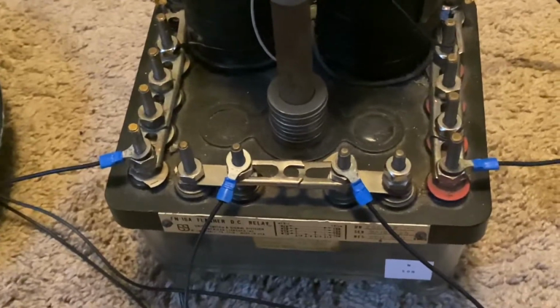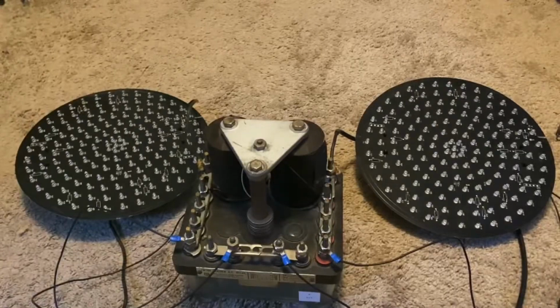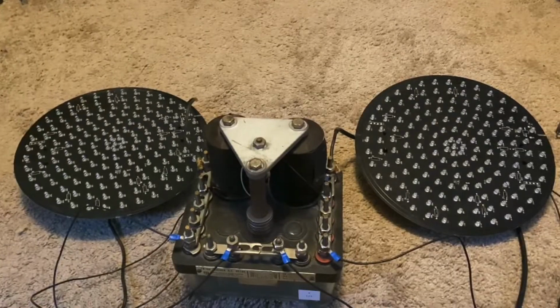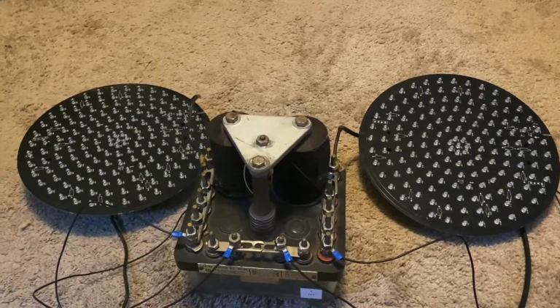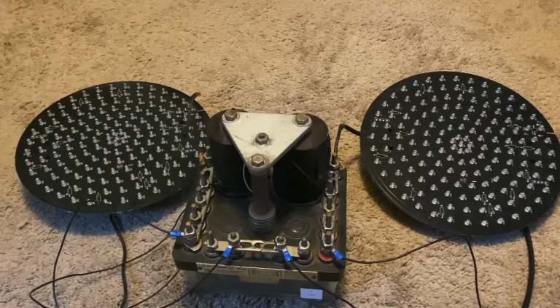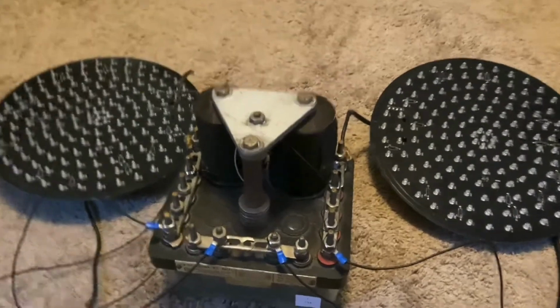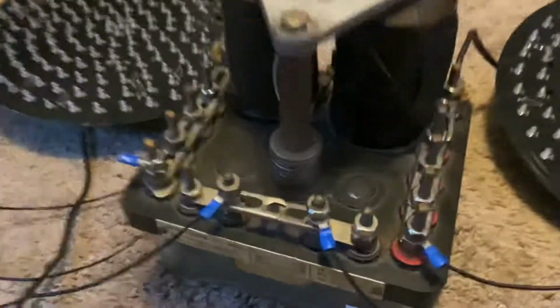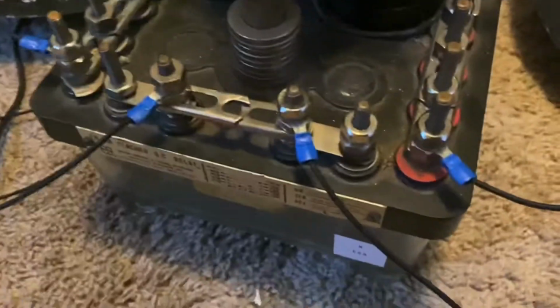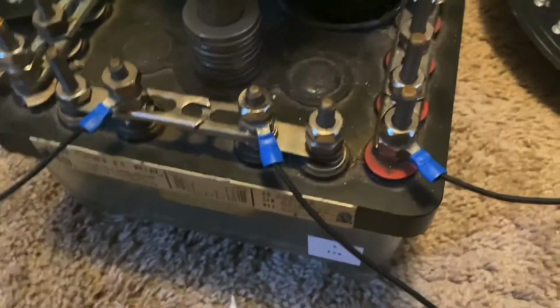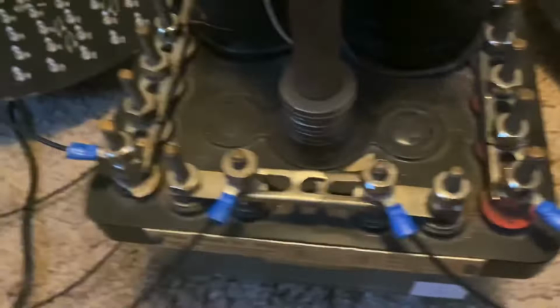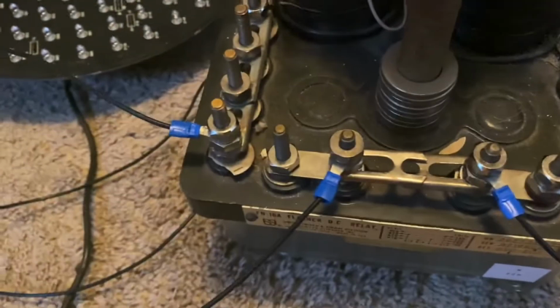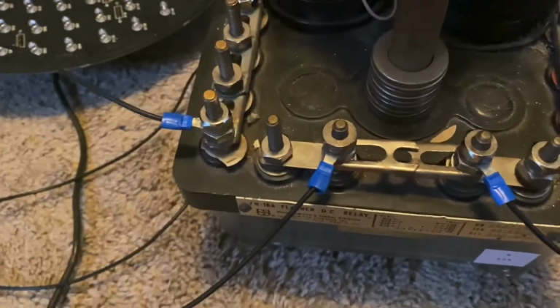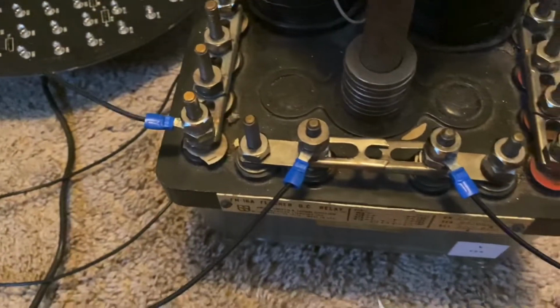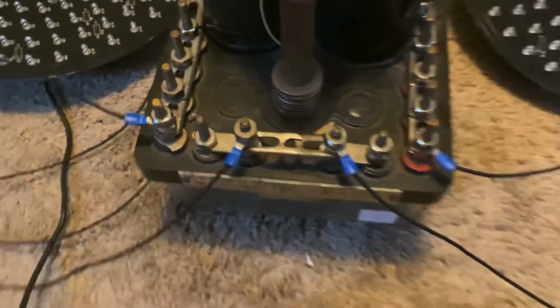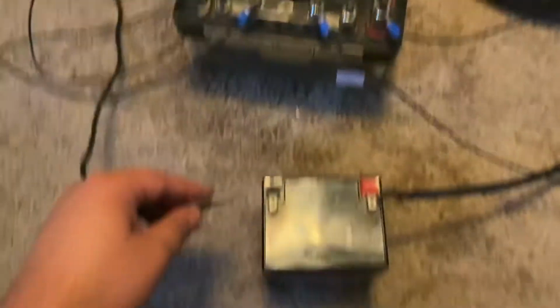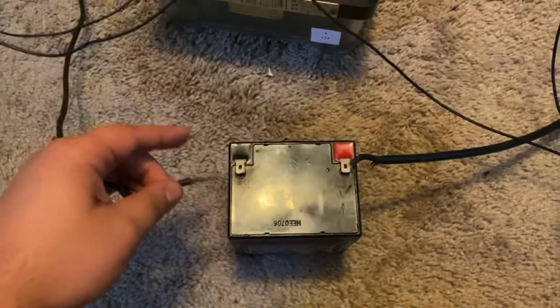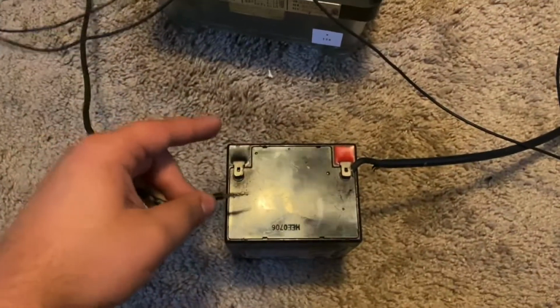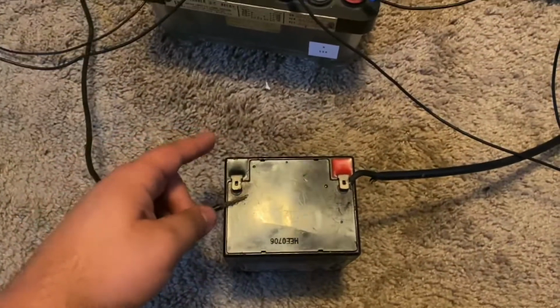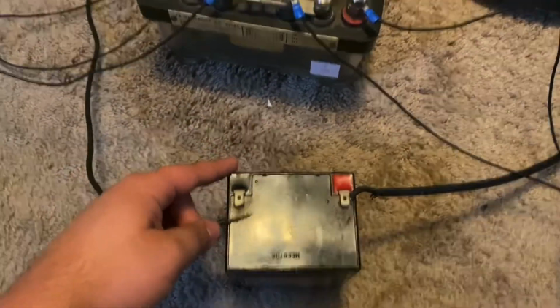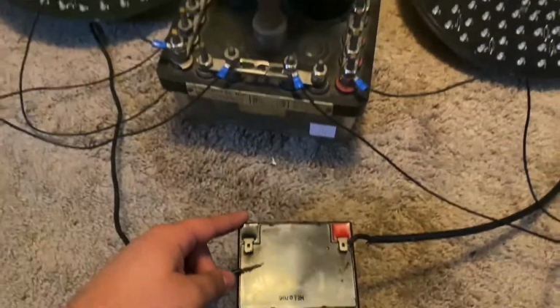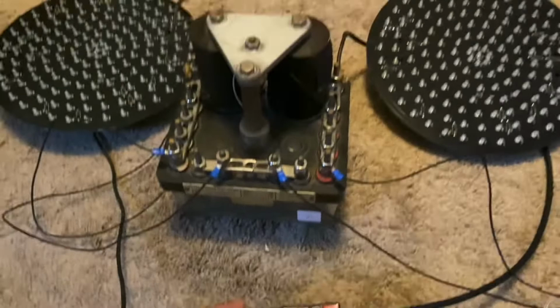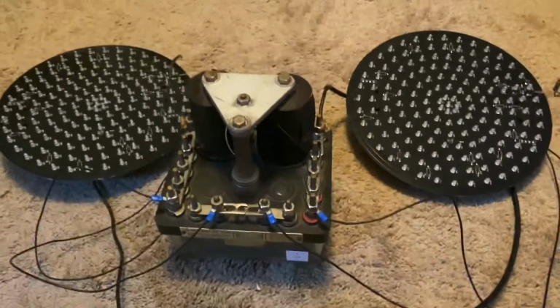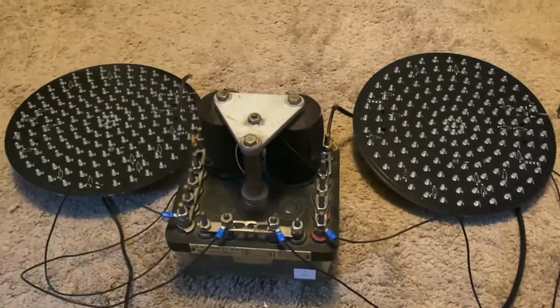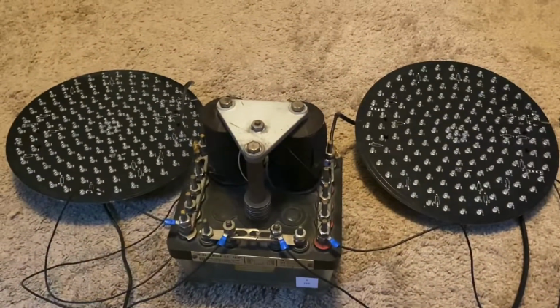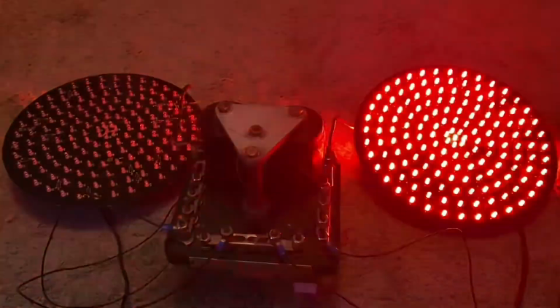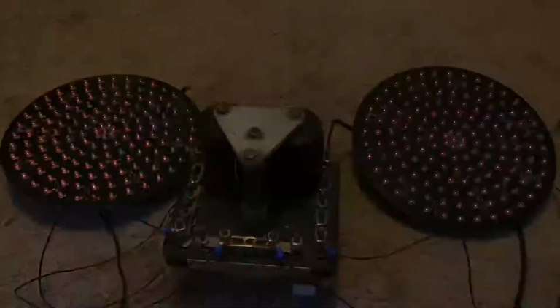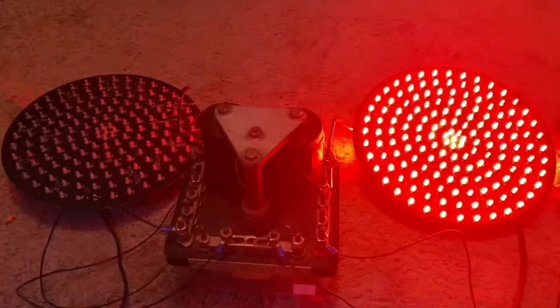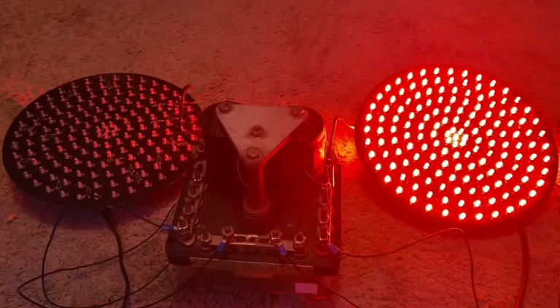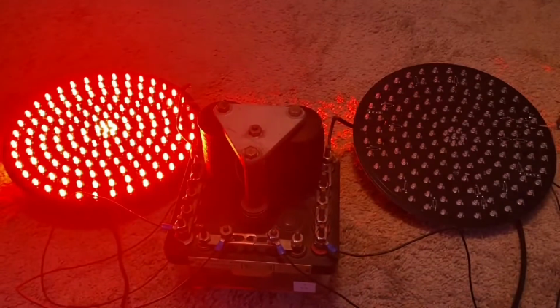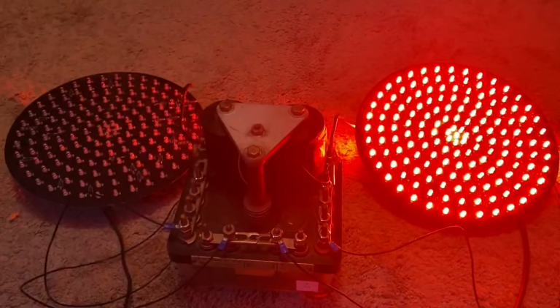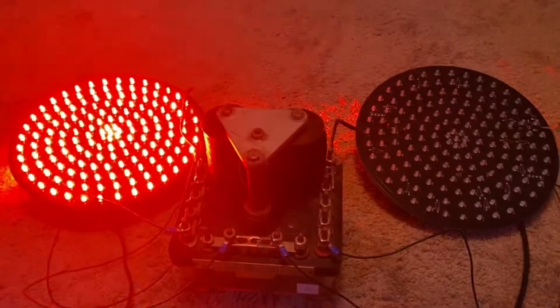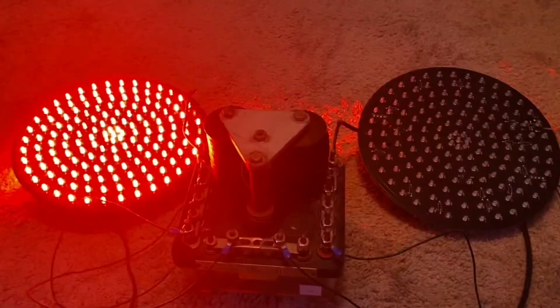Our lights have now been hooked onto the relay and all the wires have been tightened in. All I have left to do is hook up the flasher relay to the battery. Your lights should flash back and forth like this.